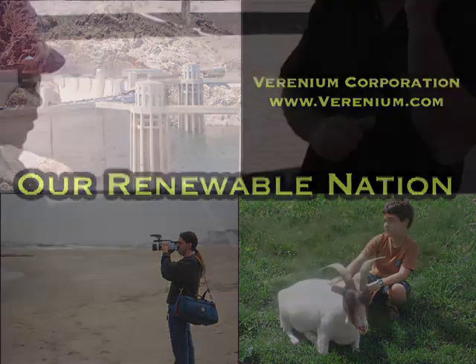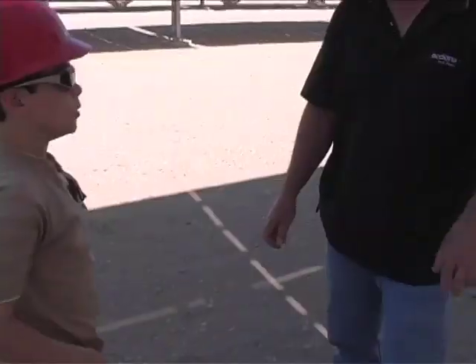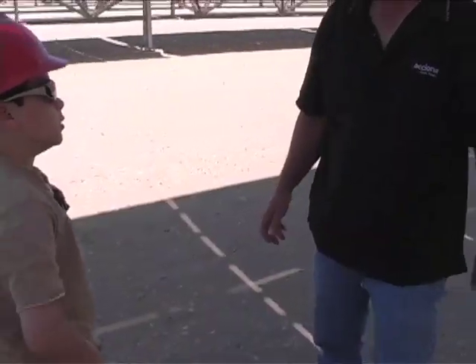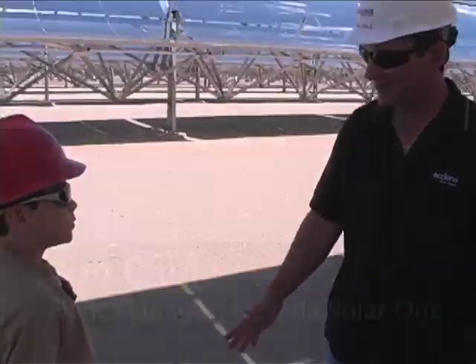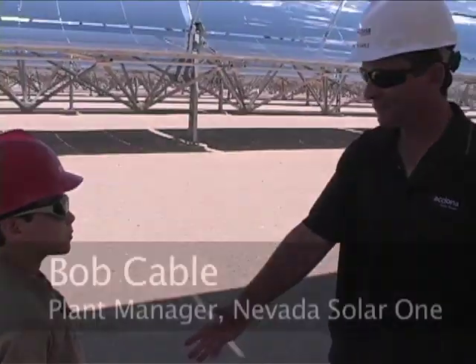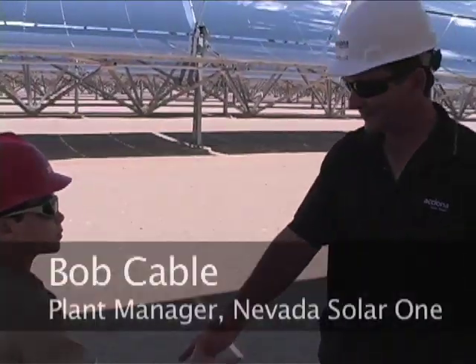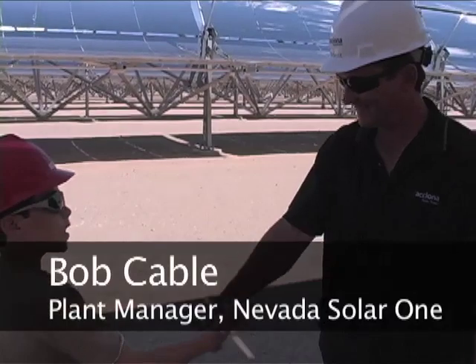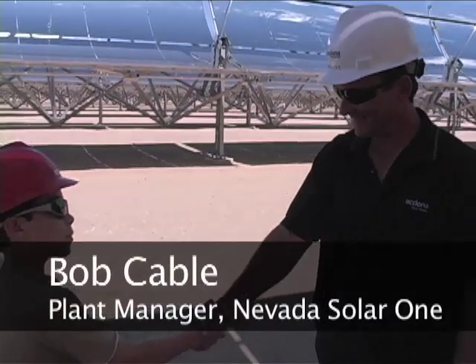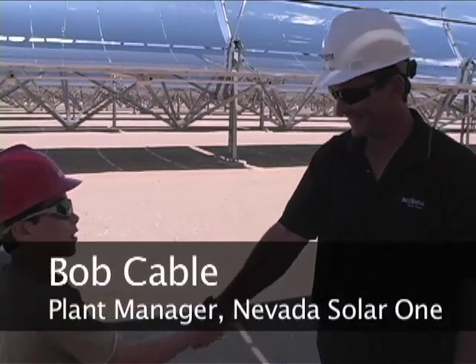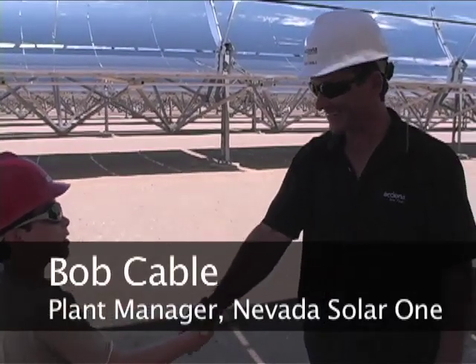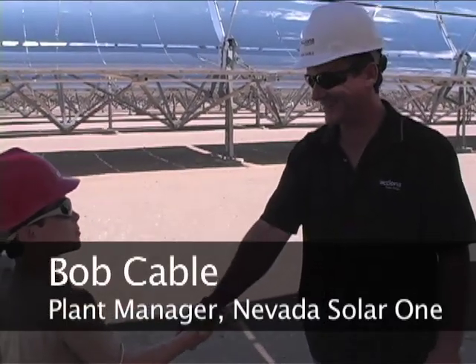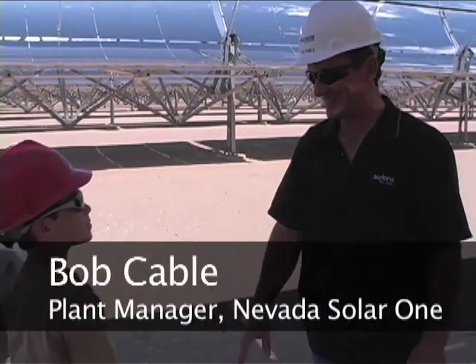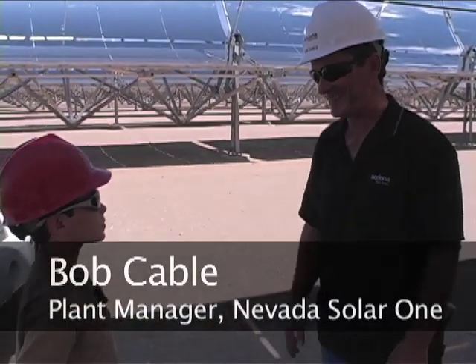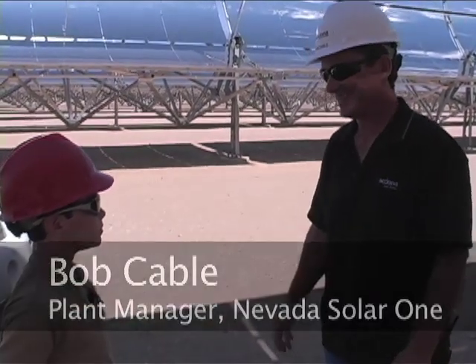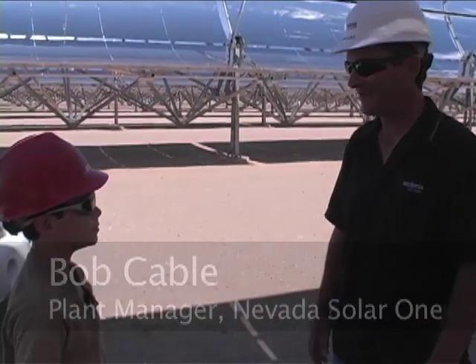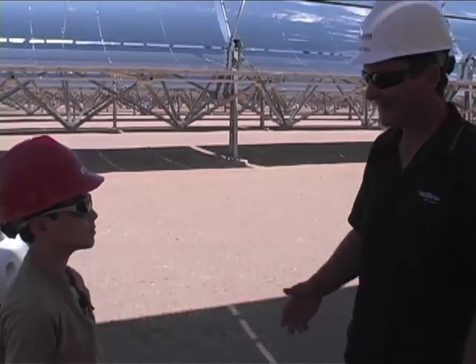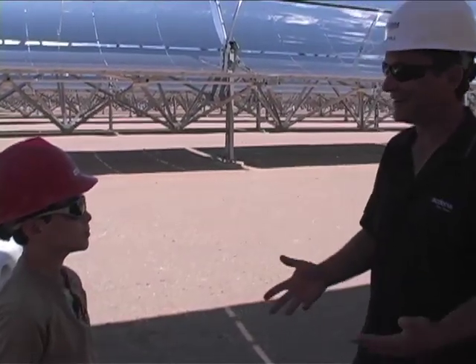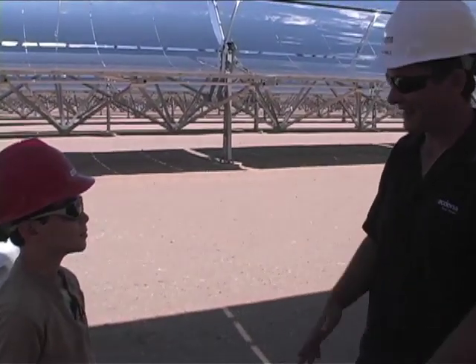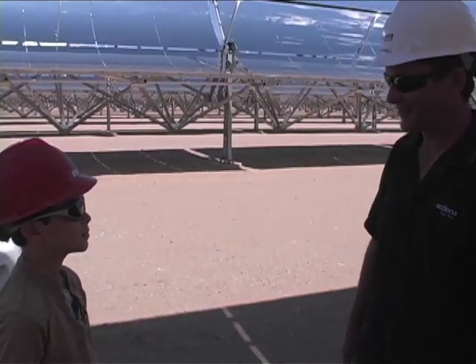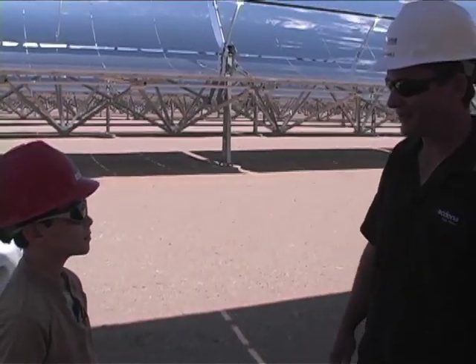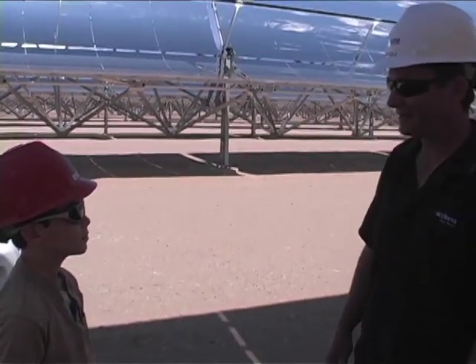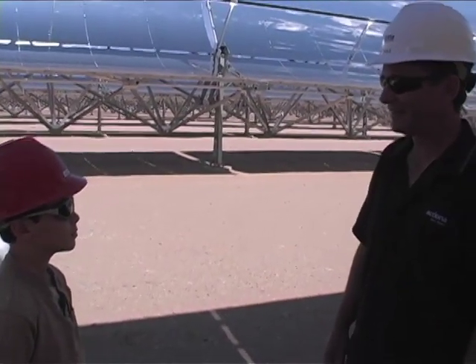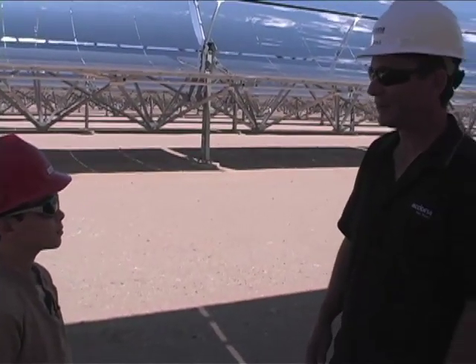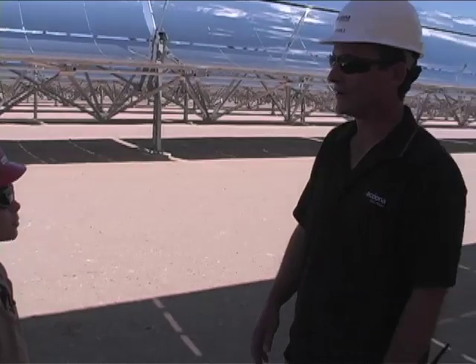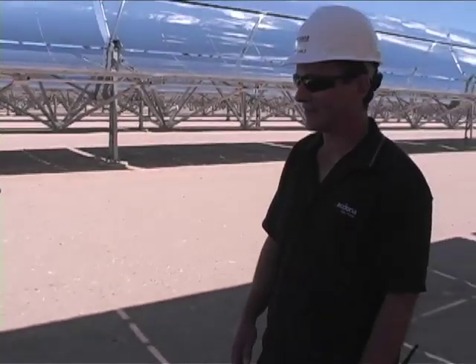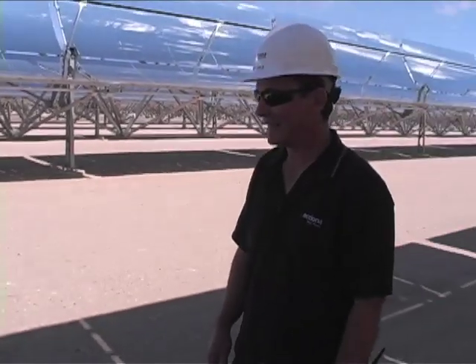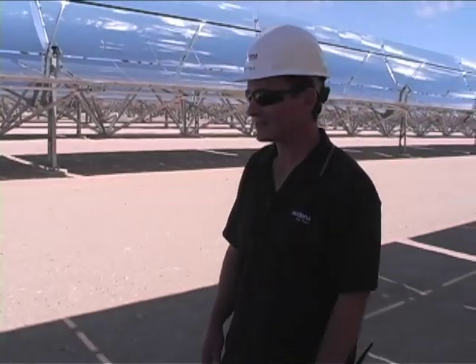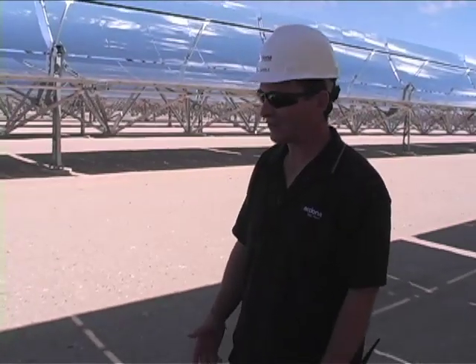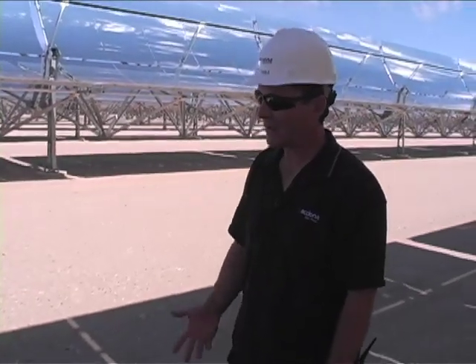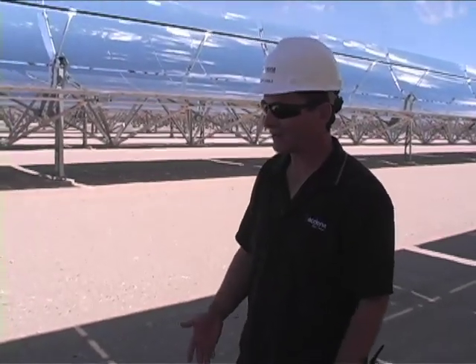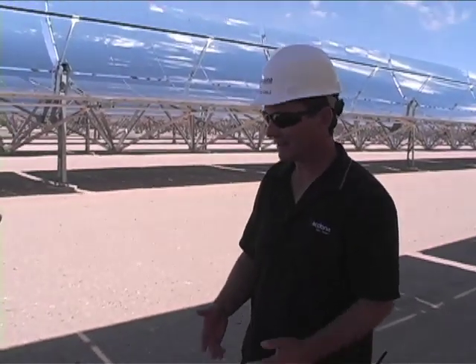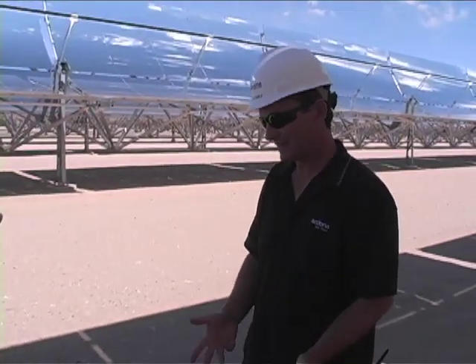Hi, Kira. I'm Bob Cable. Hi, I'm Kira. Nice to meet you. We're here at Nevada Solar One, where we generate solar-powered electricity.